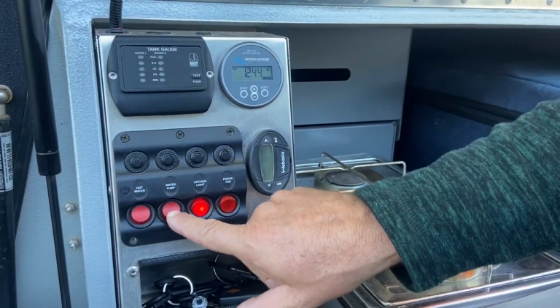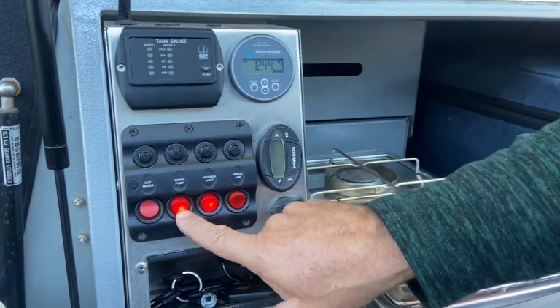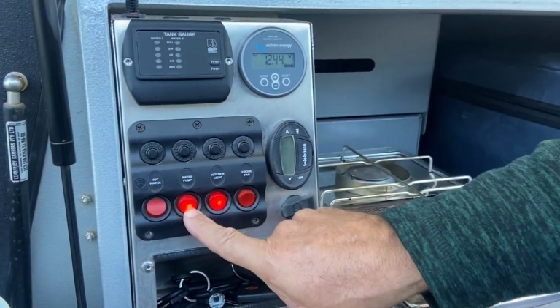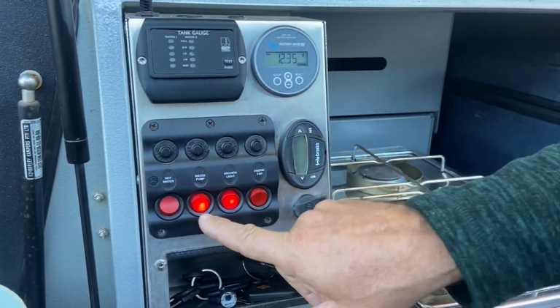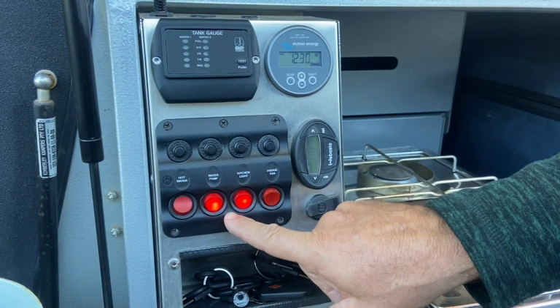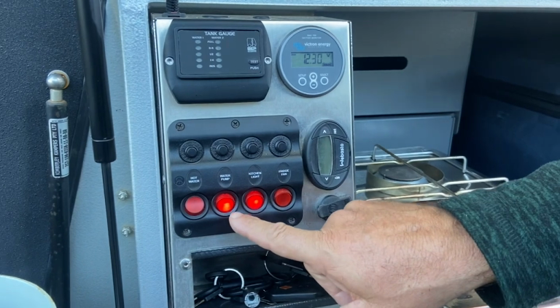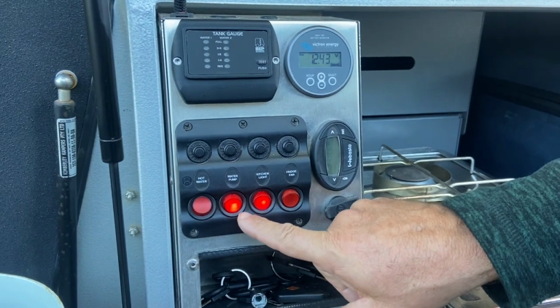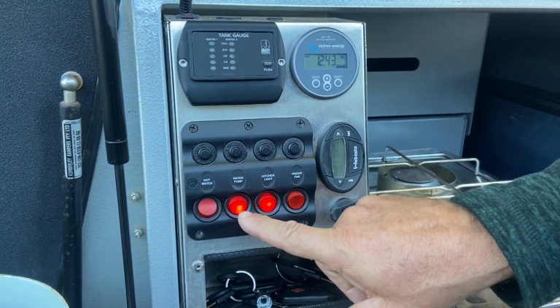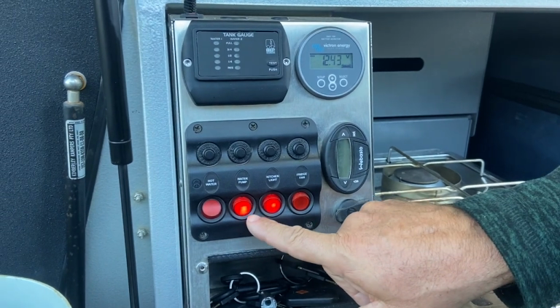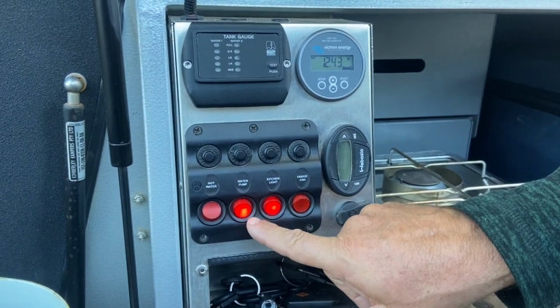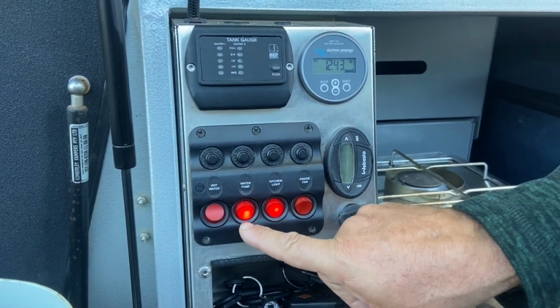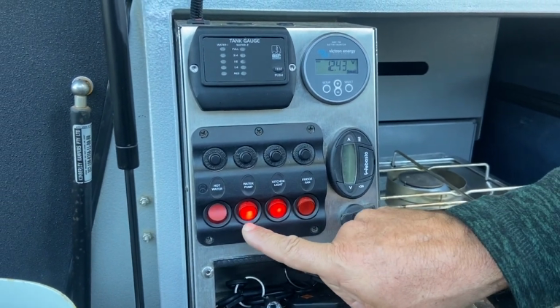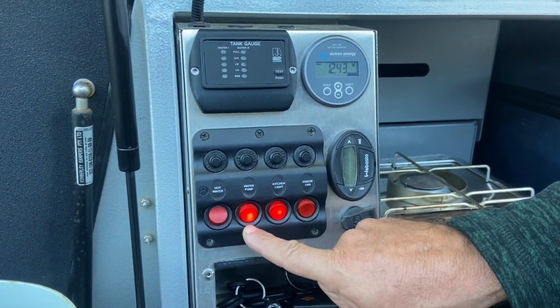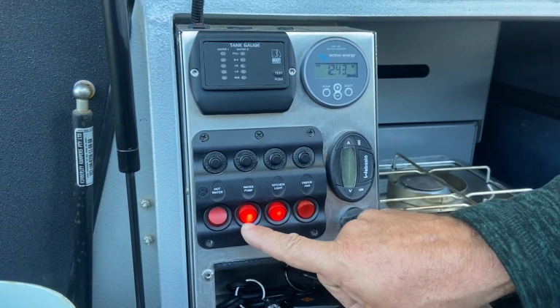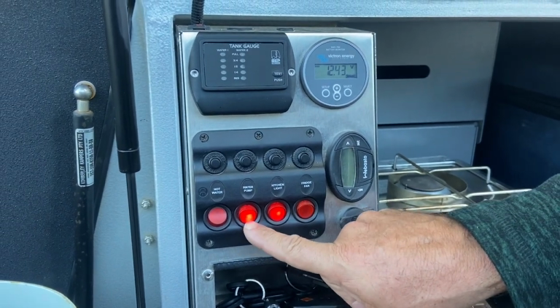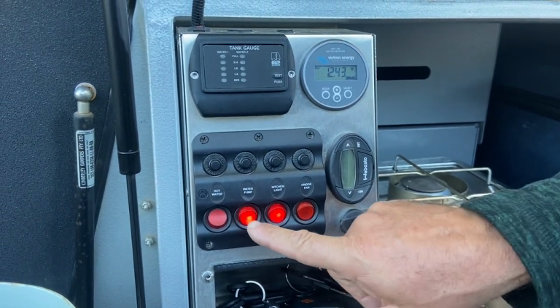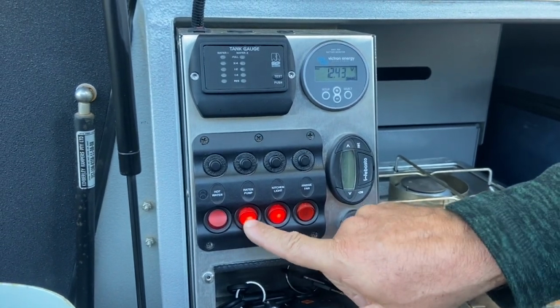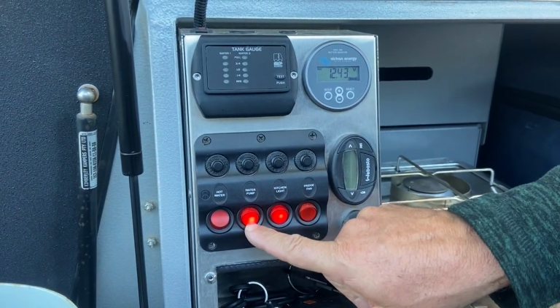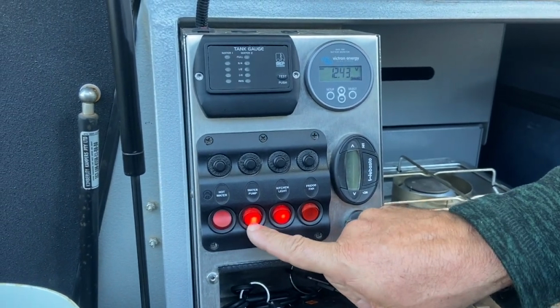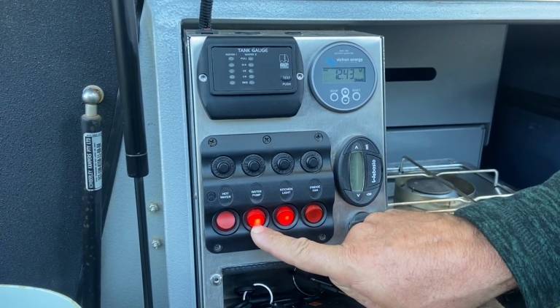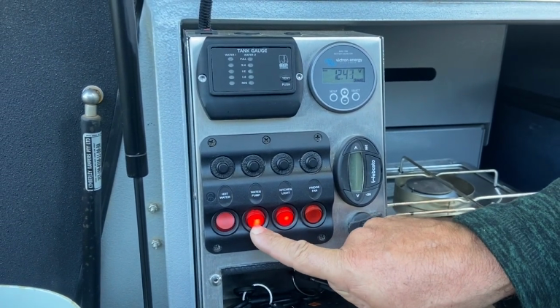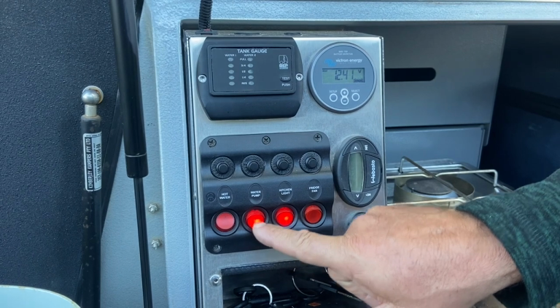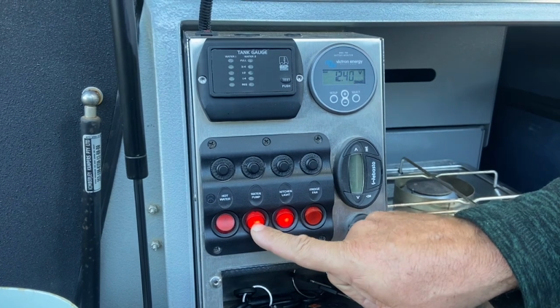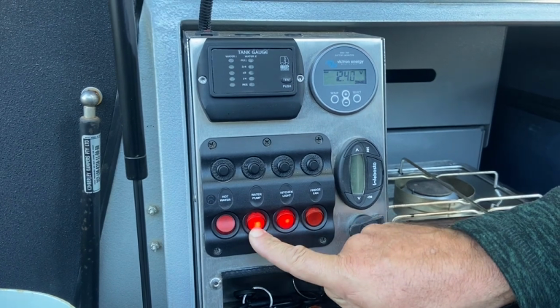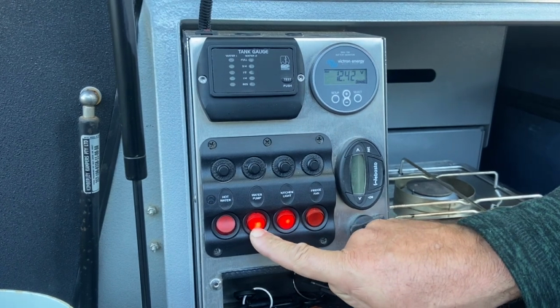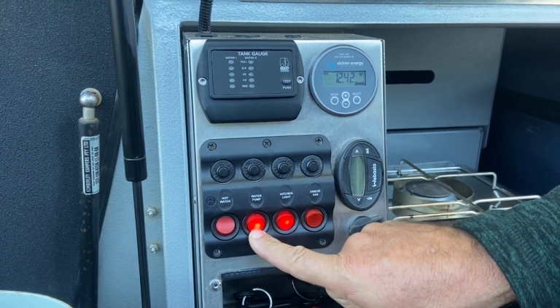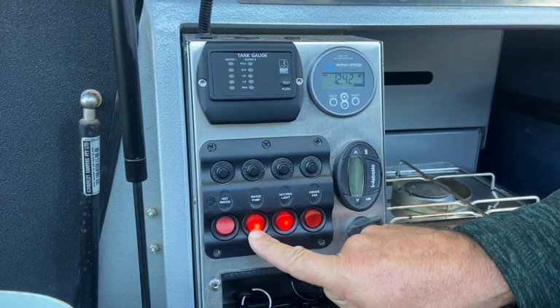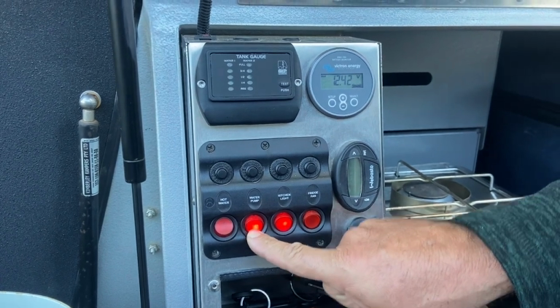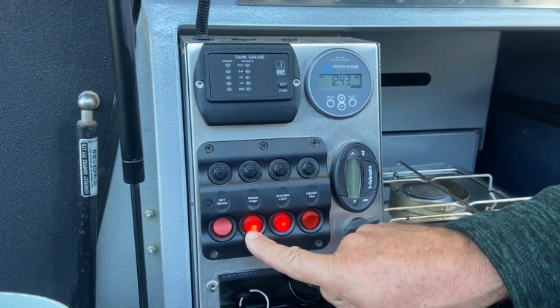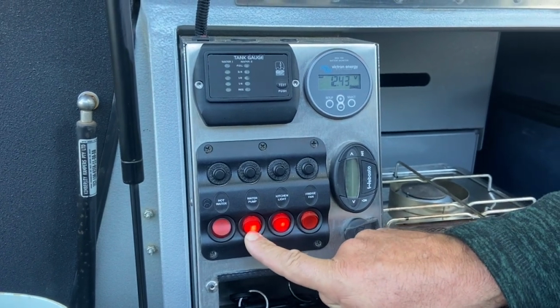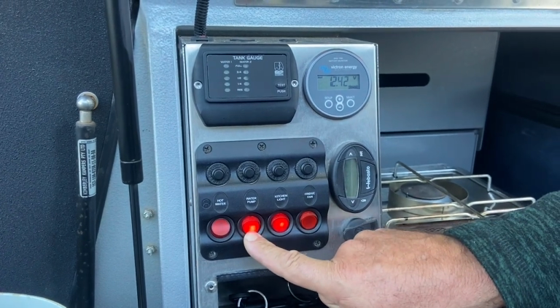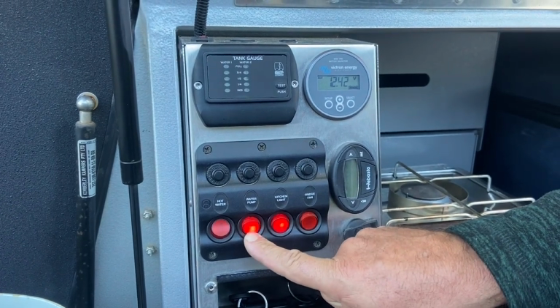The water pump switch is just like that. We have water to our sink and shower. We also need the water pump on for running our Visi Flow or pumping water from a creek.